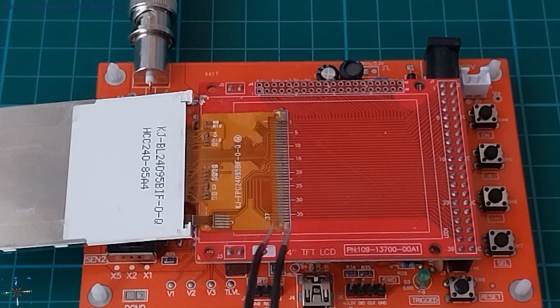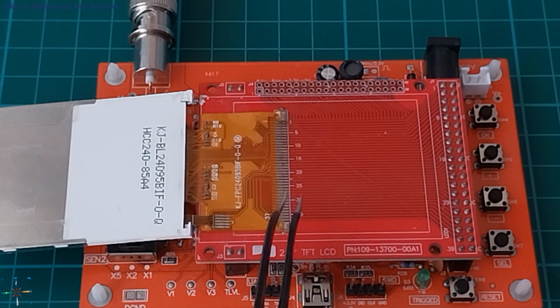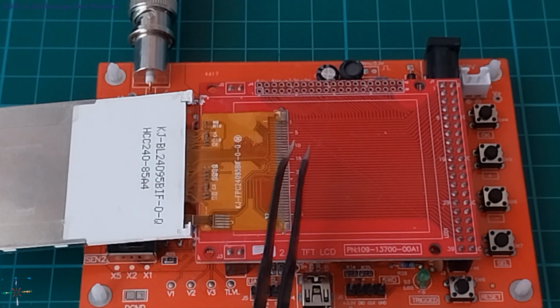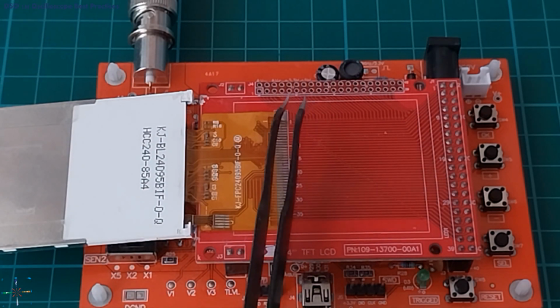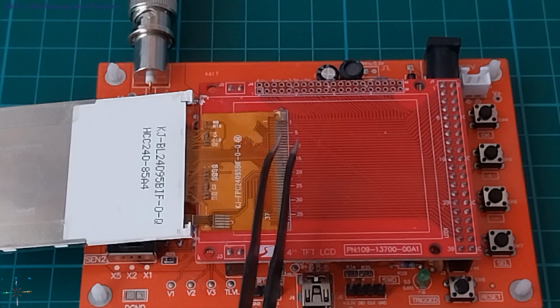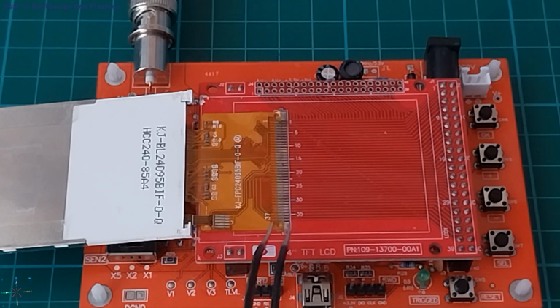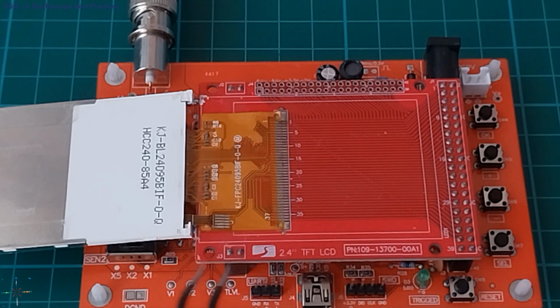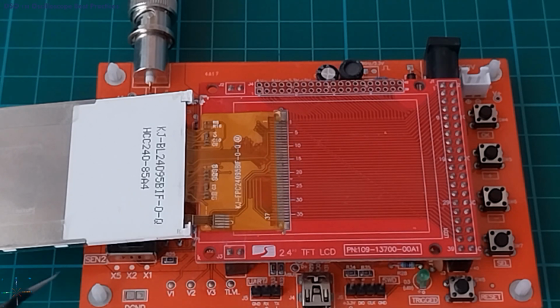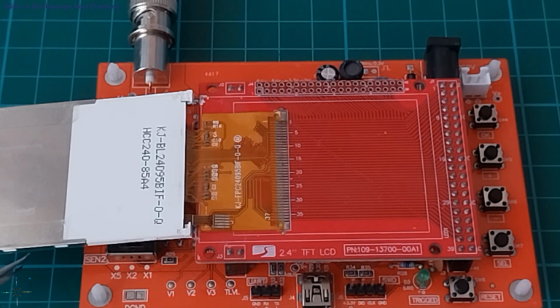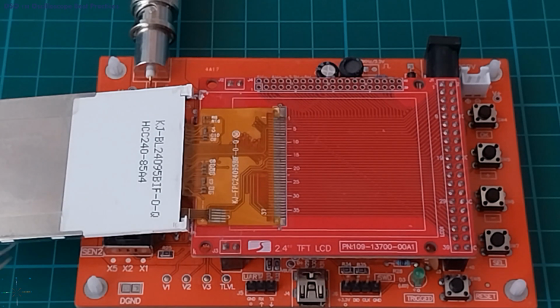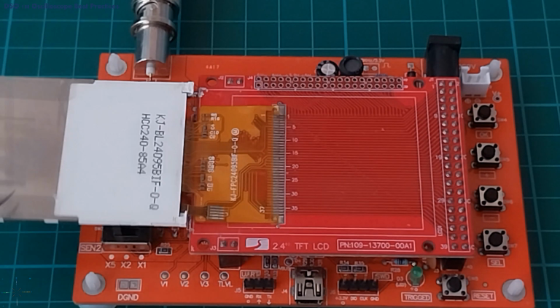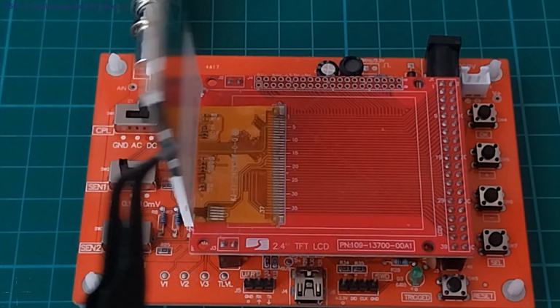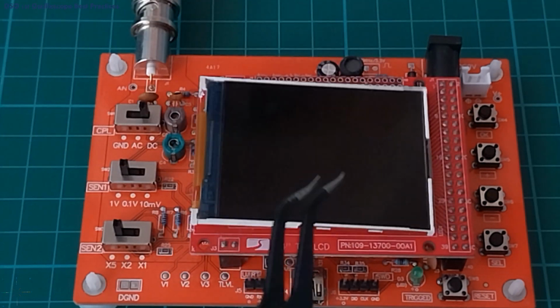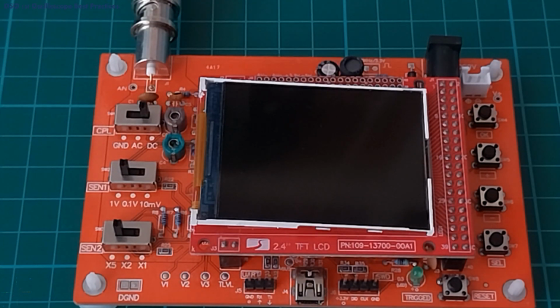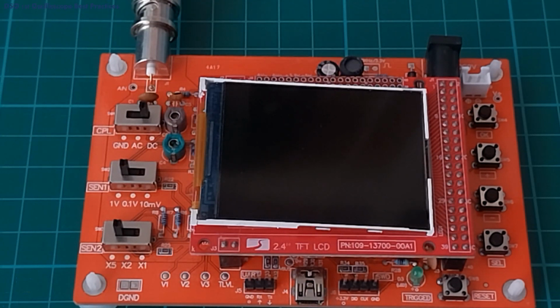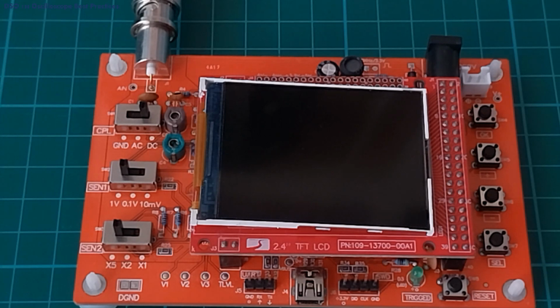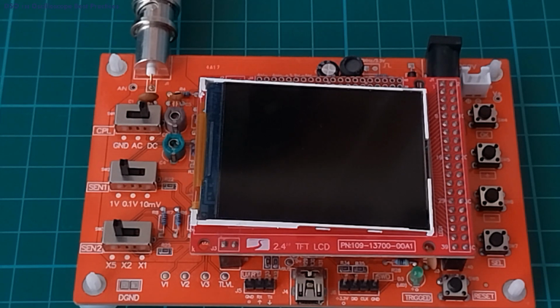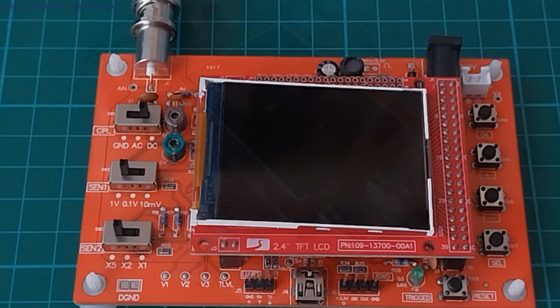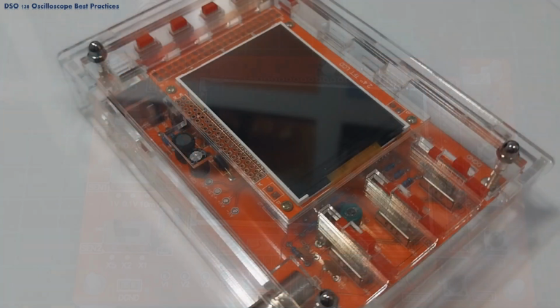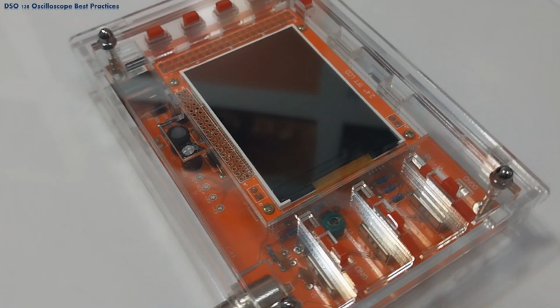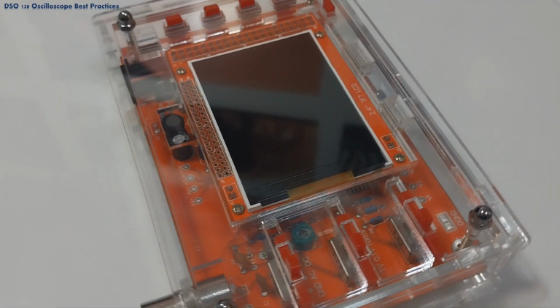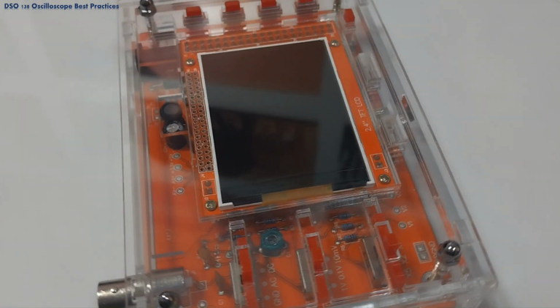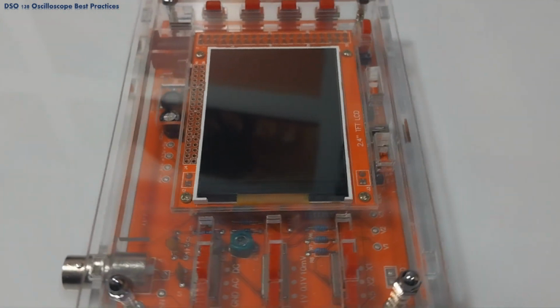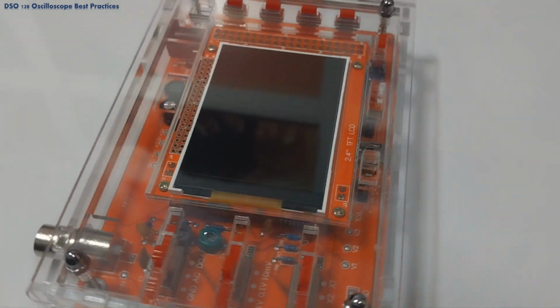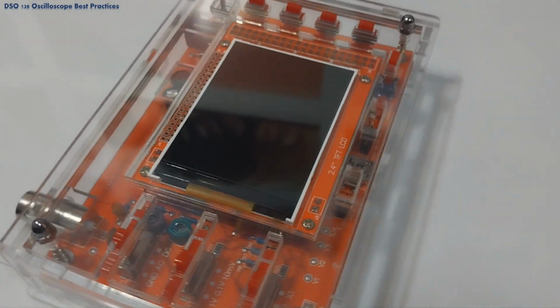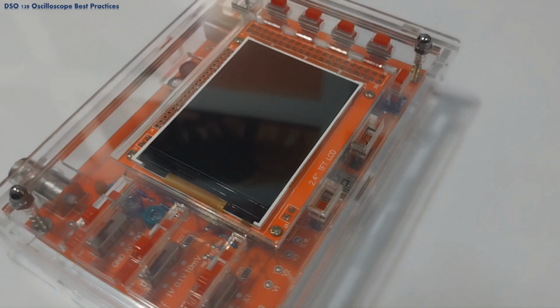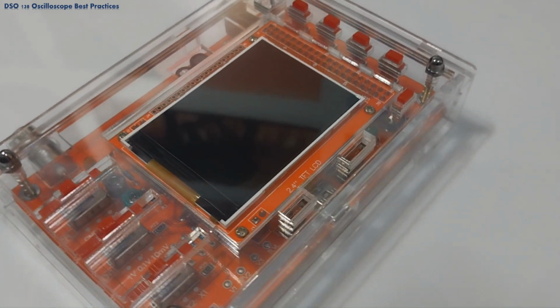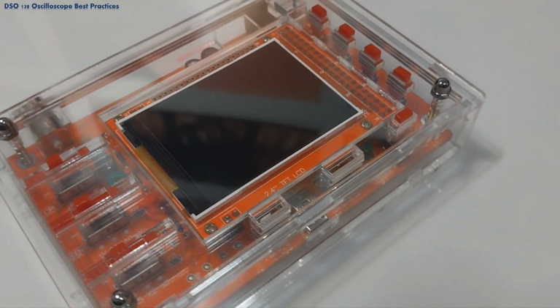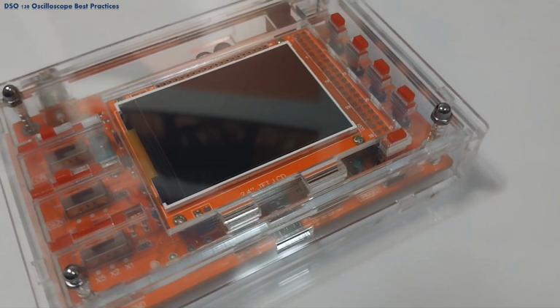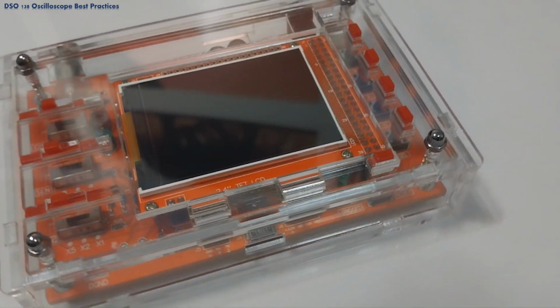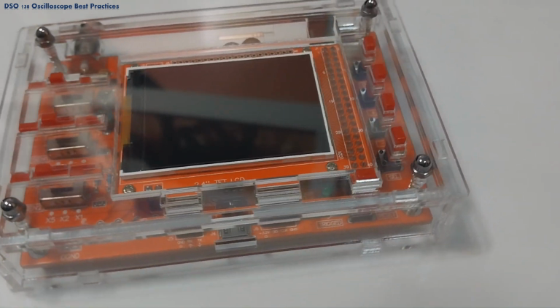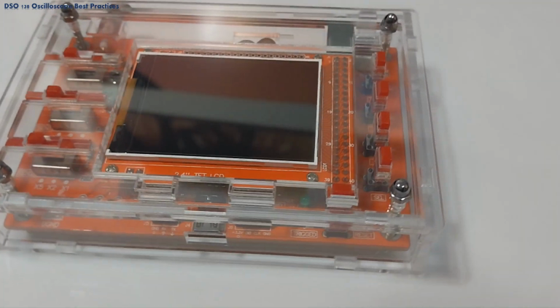As a result, we have a functioning device with a faulty display, which renders the device useless. All of these potential points of failure can be easily mitigated by implementing protection in the form of an acrylic case.